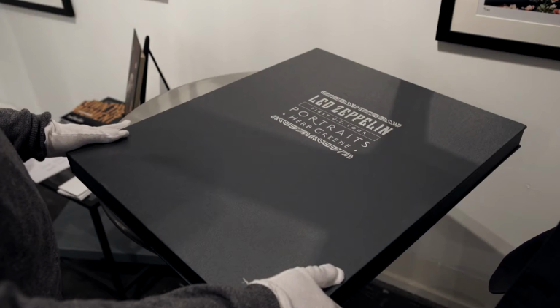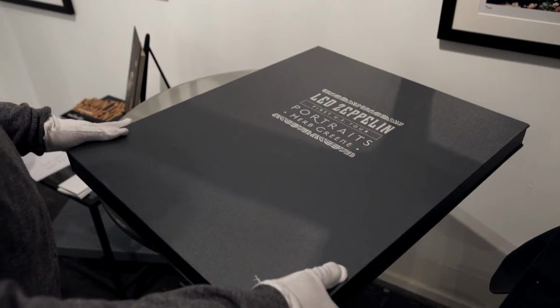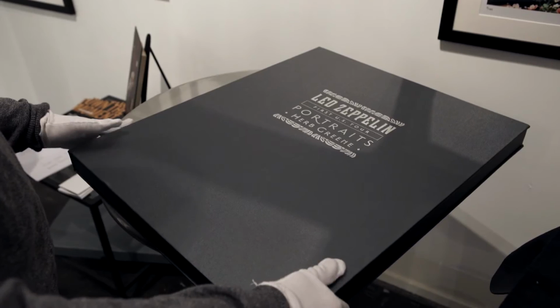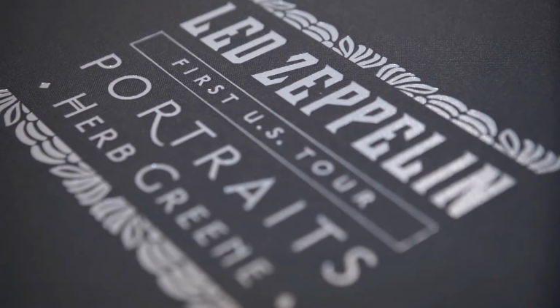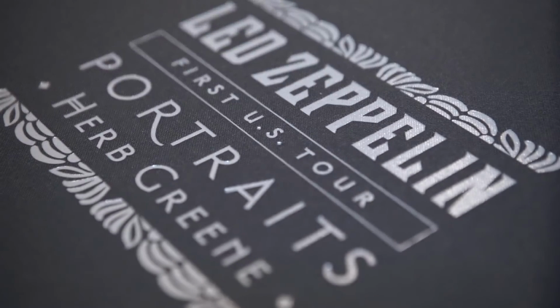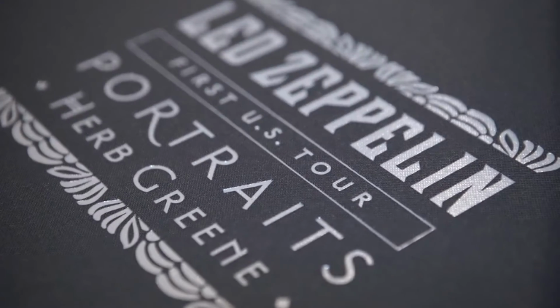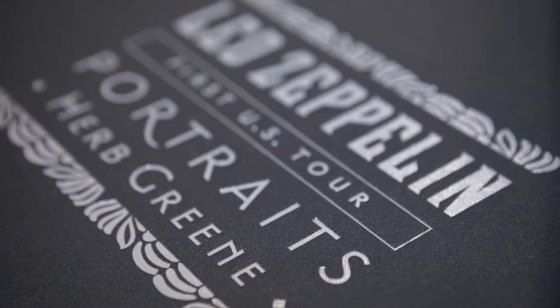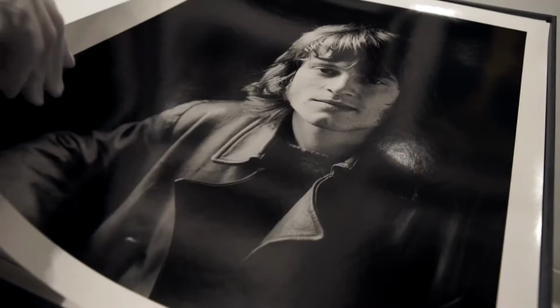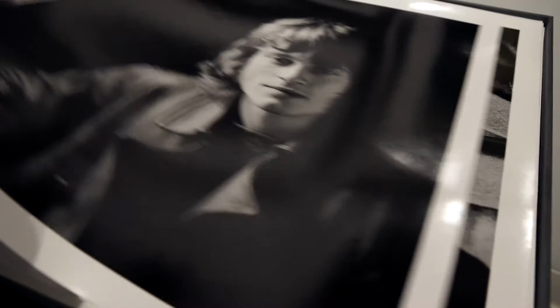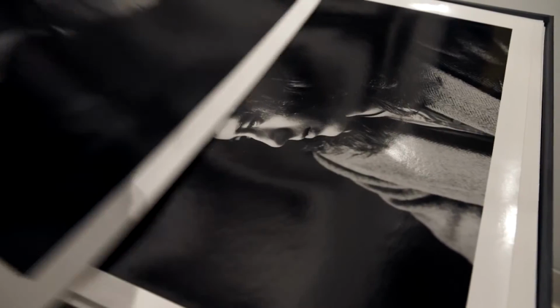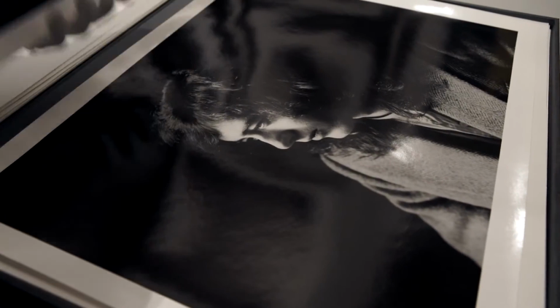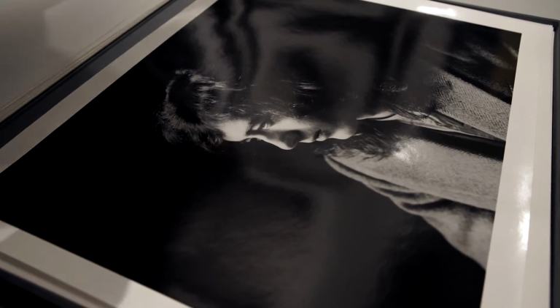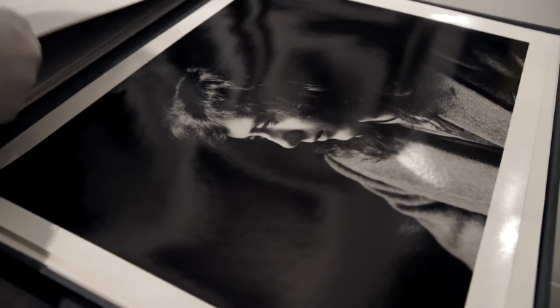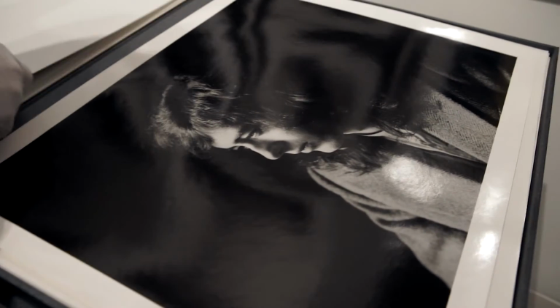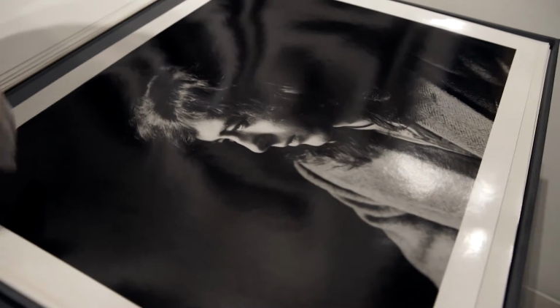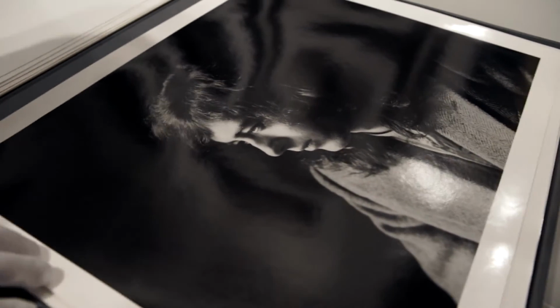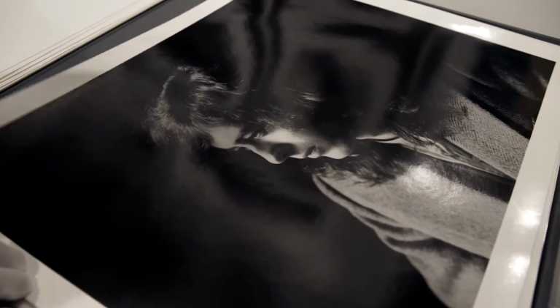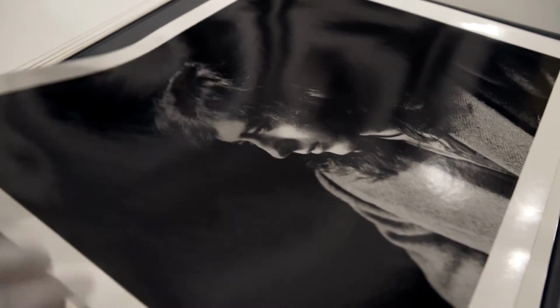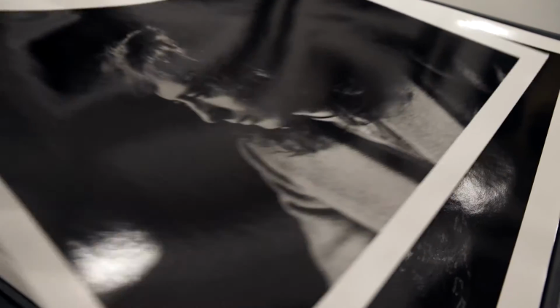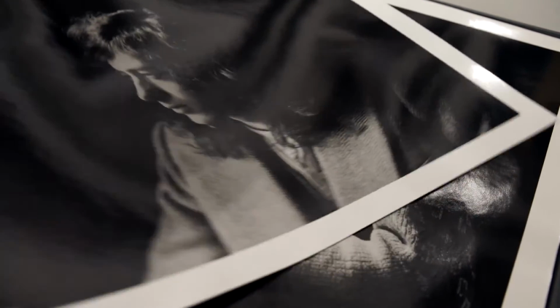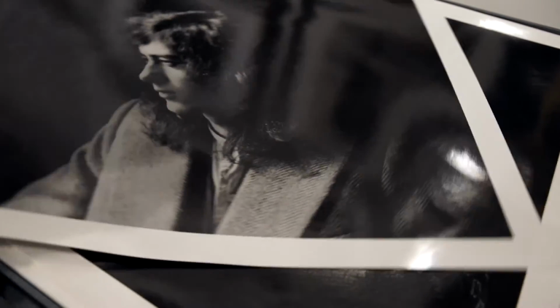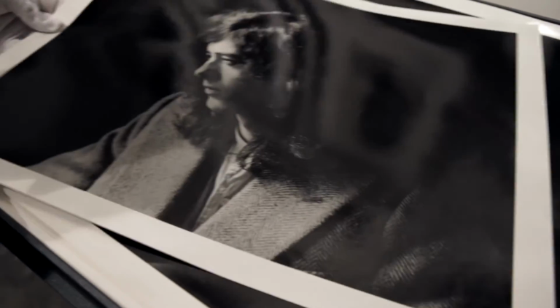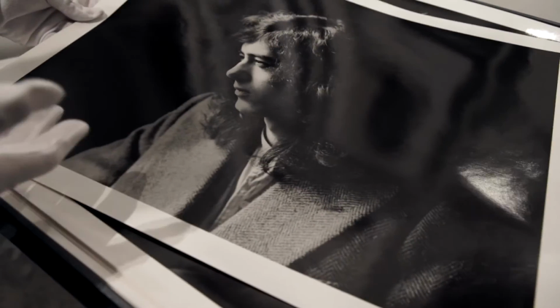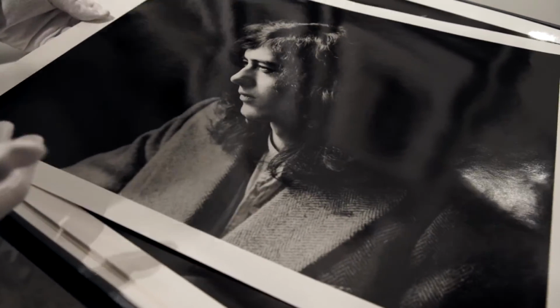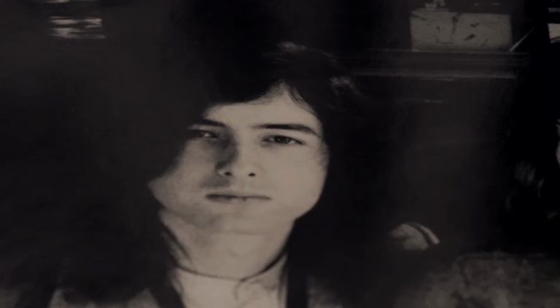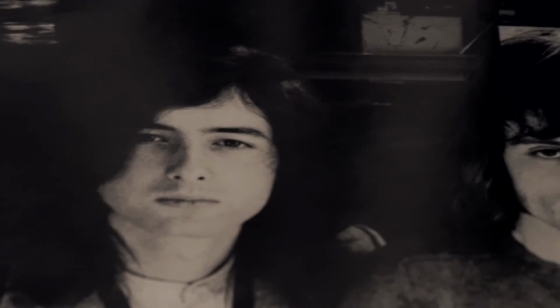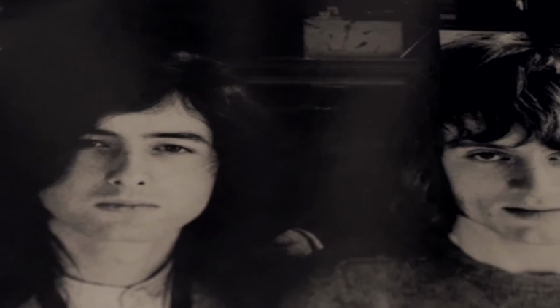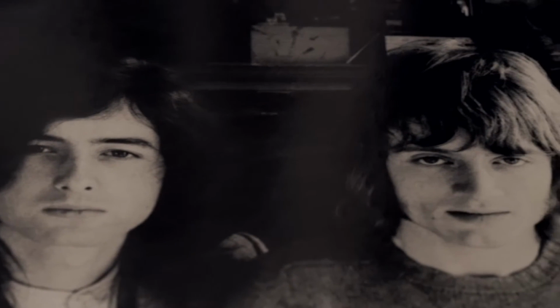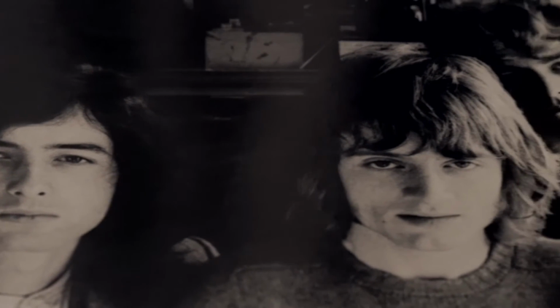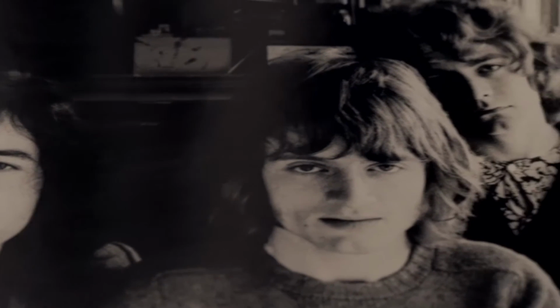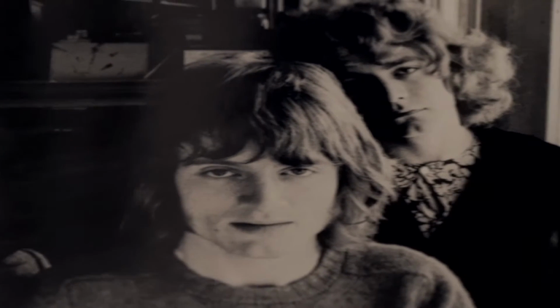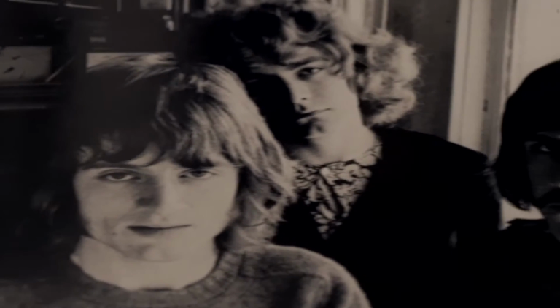I want to work with photographers and say, look, there is a better way — you don't have to accept what's out there. I really want to champion this, and I've spent a lot of time educating people about this process and being able to say you can get real silver prints again from your work.